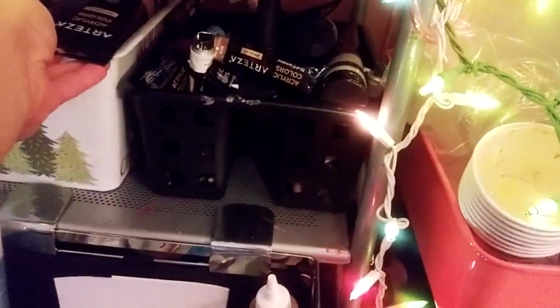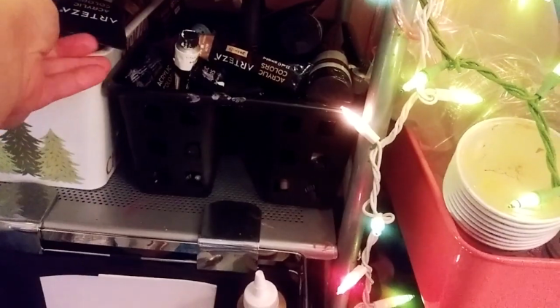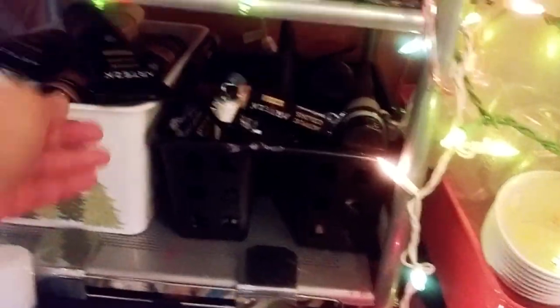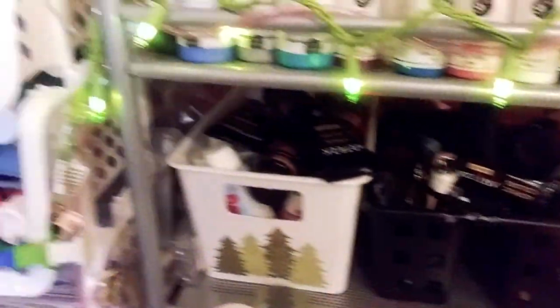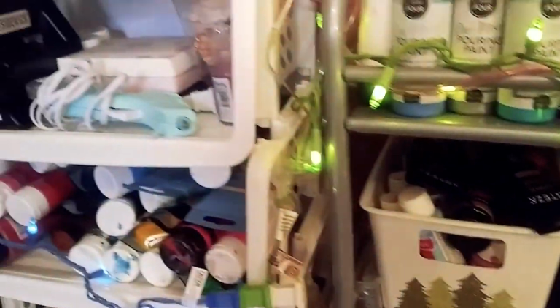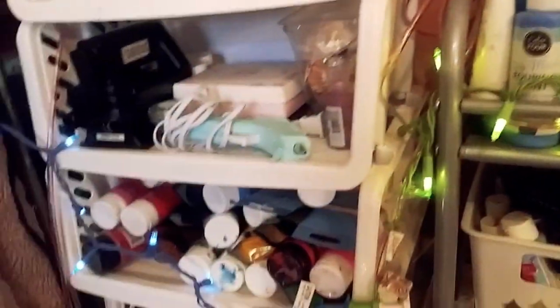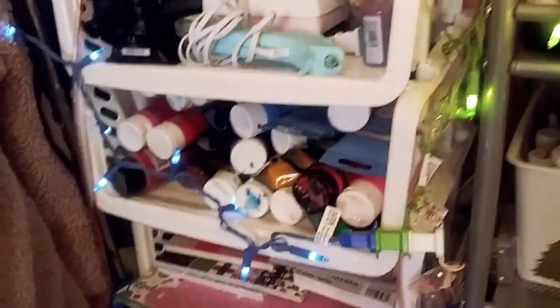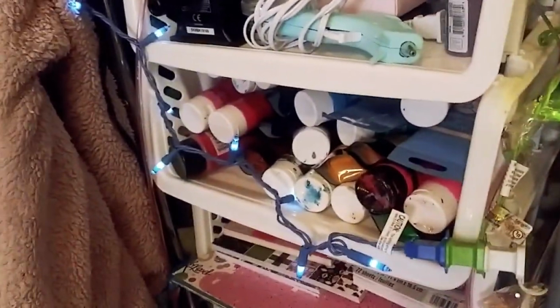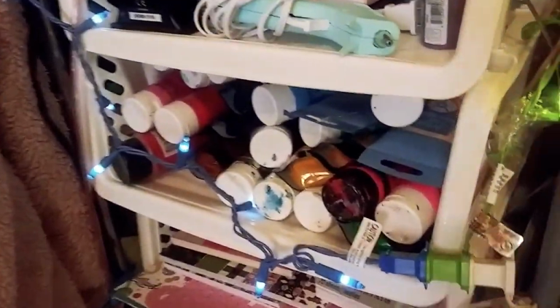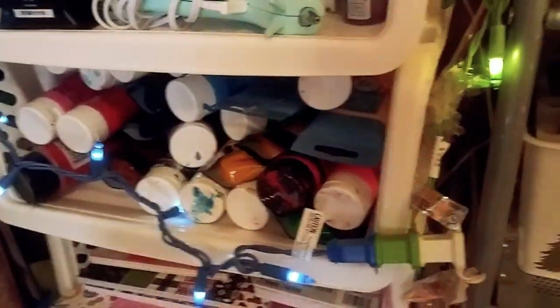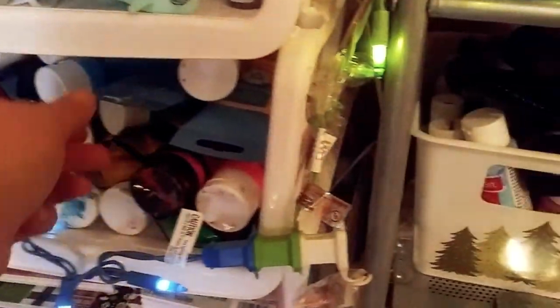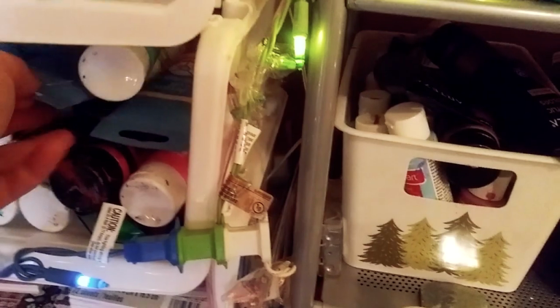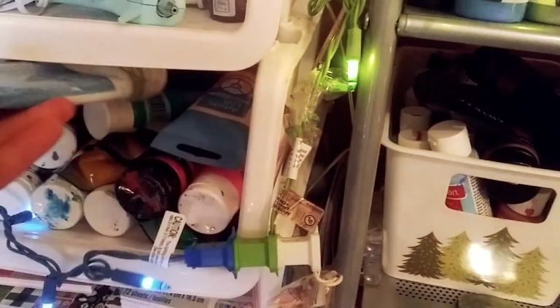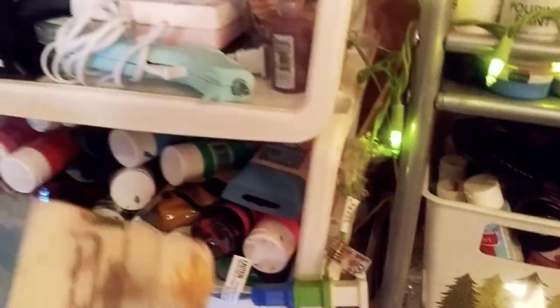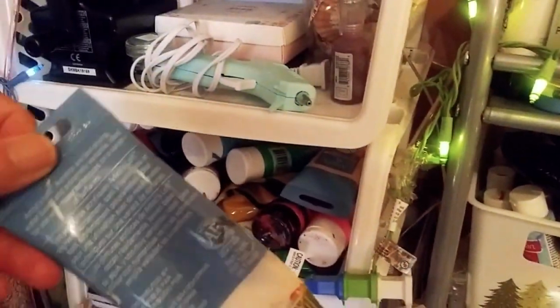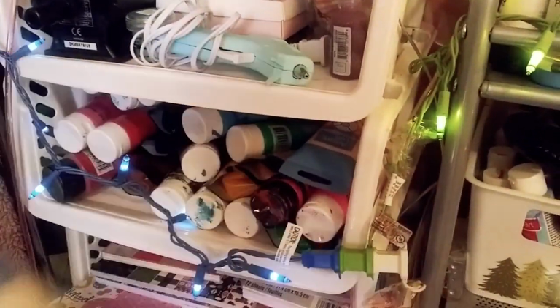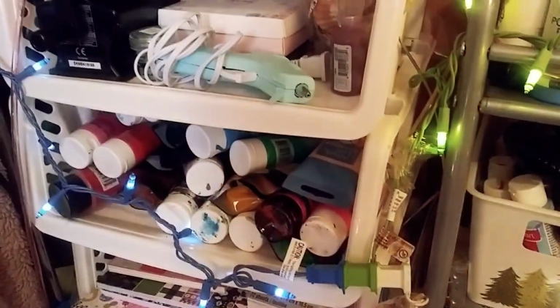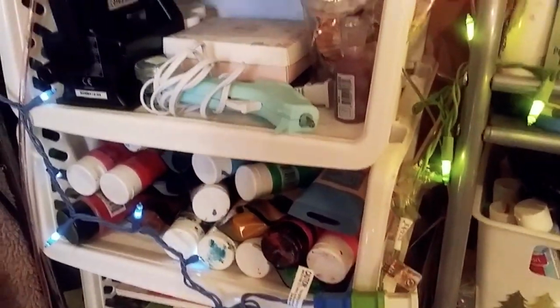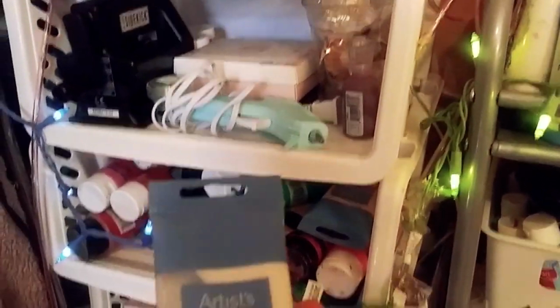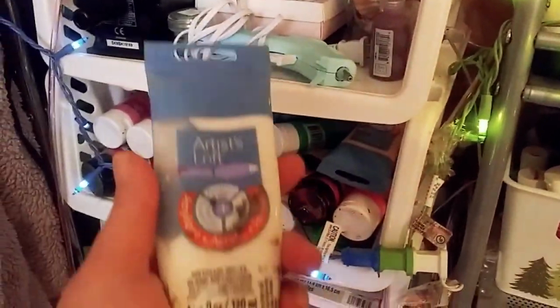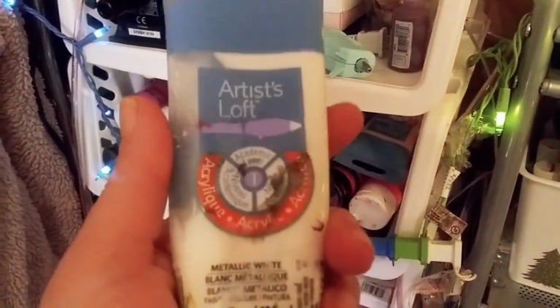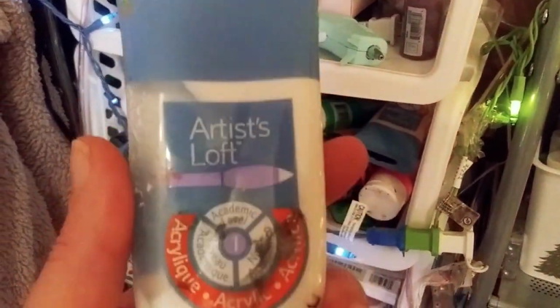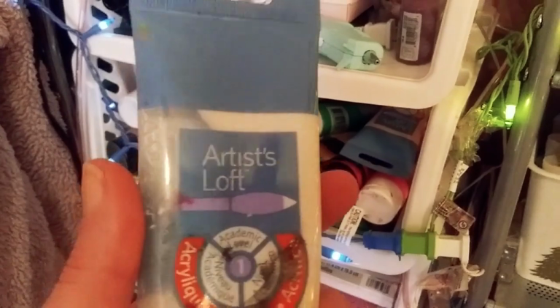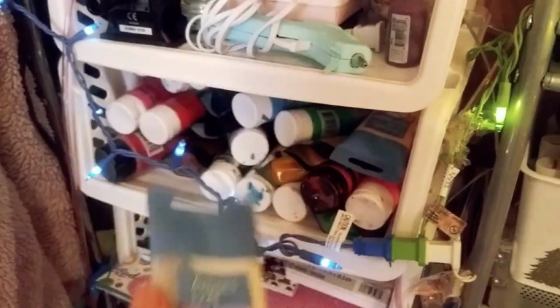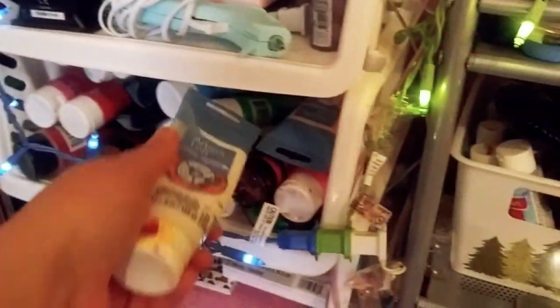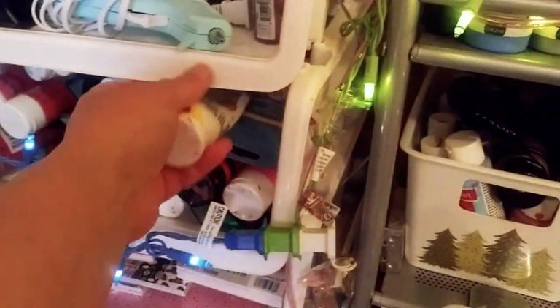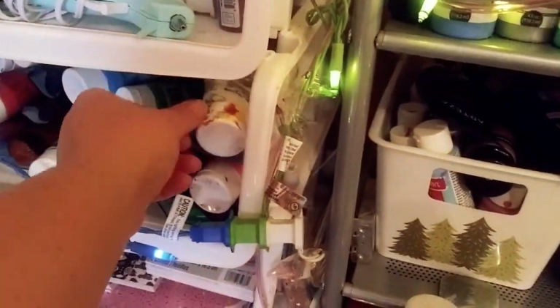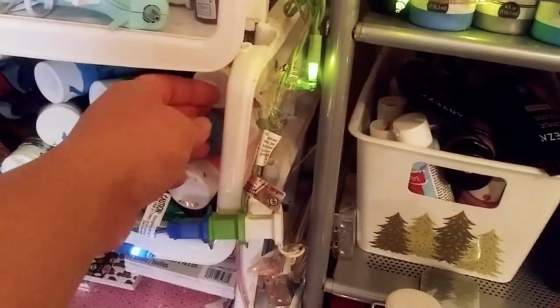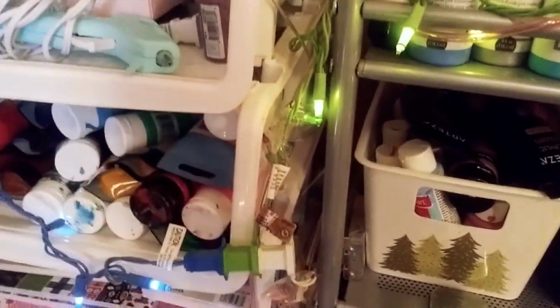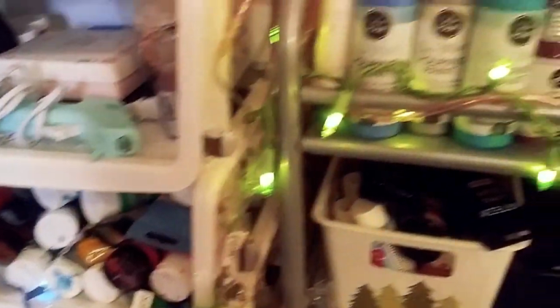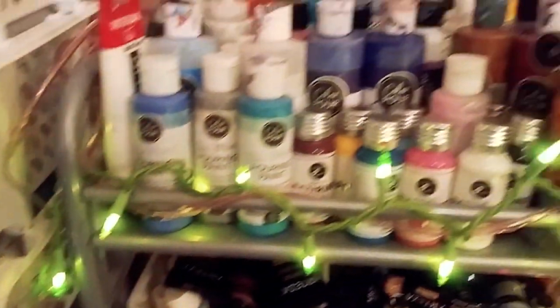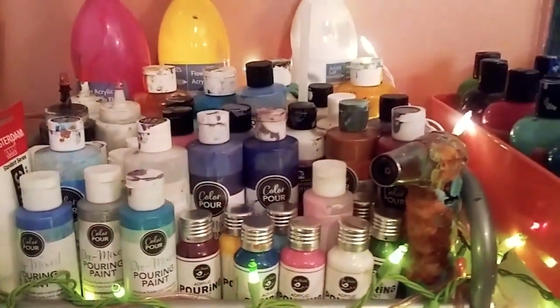Now that's my Arteza. I have my Primal Flow there. And in this section — I just dropped it — but I have my Artist Loft. So I have everything clearly, concisely, by brand. That way, I know where everything is.